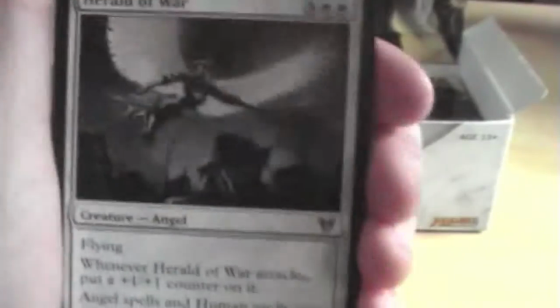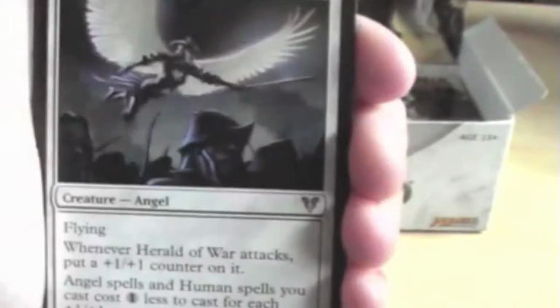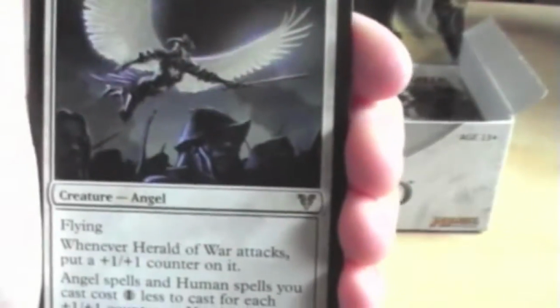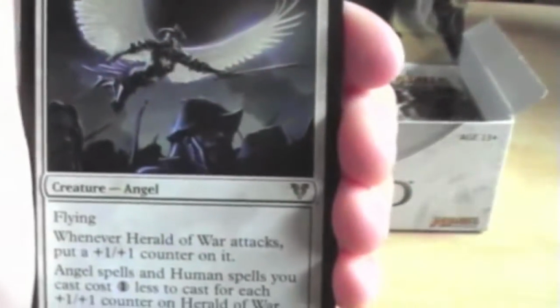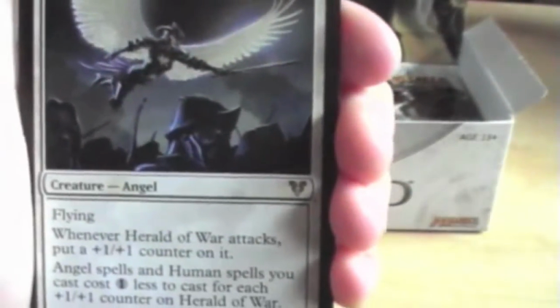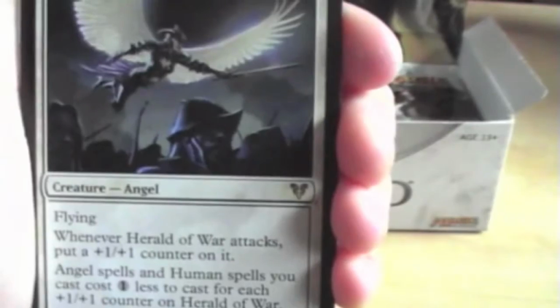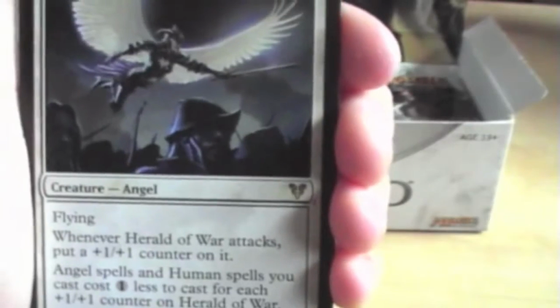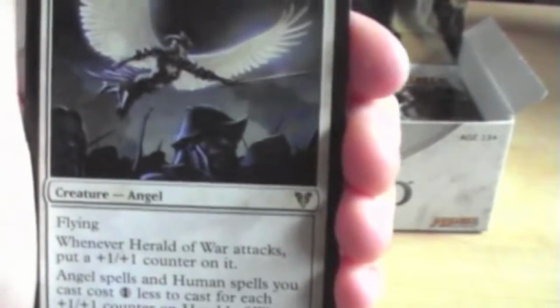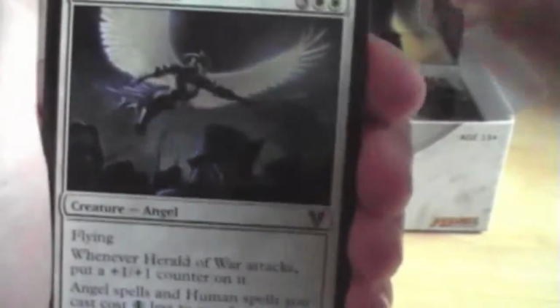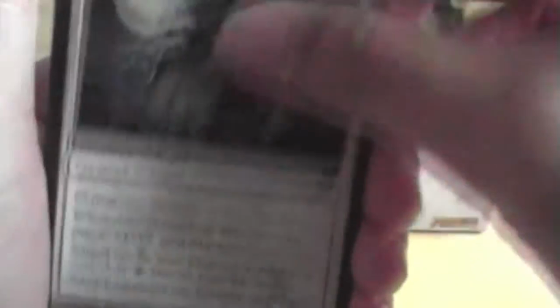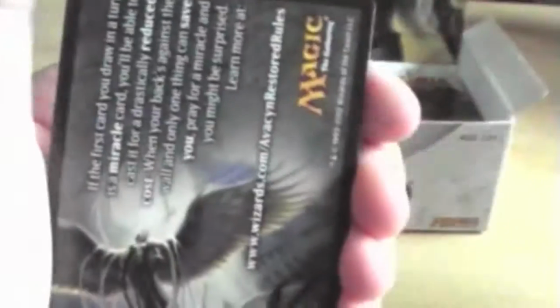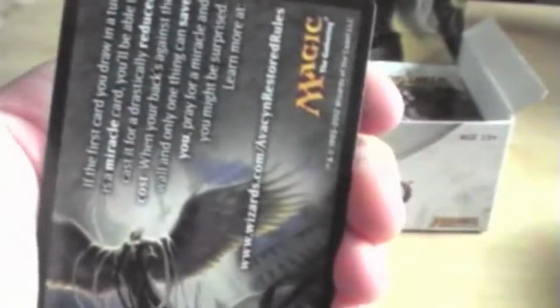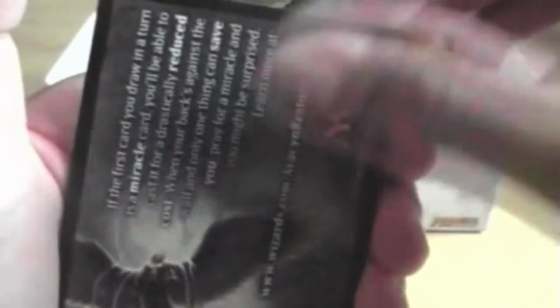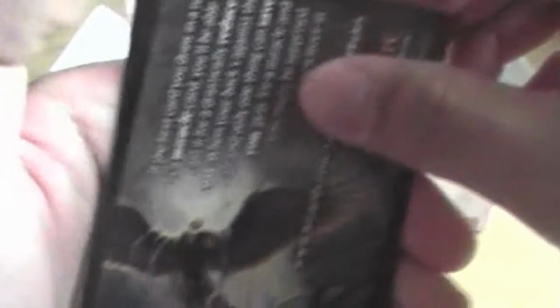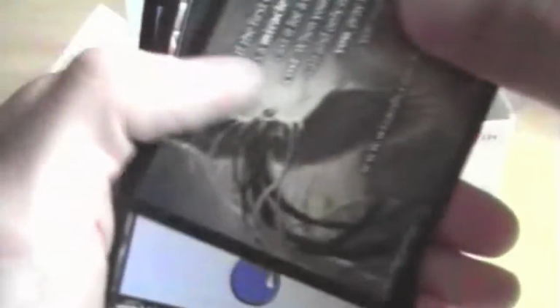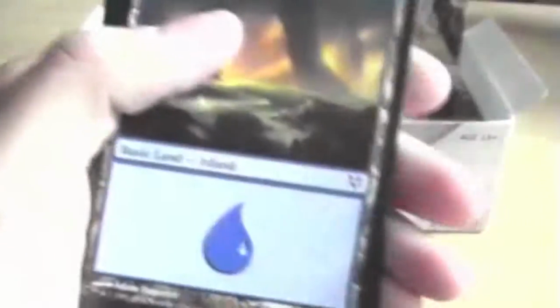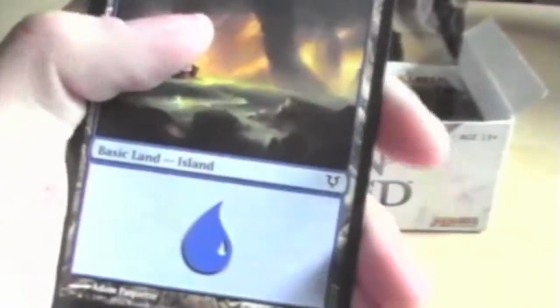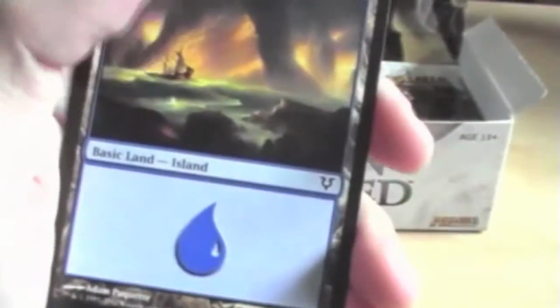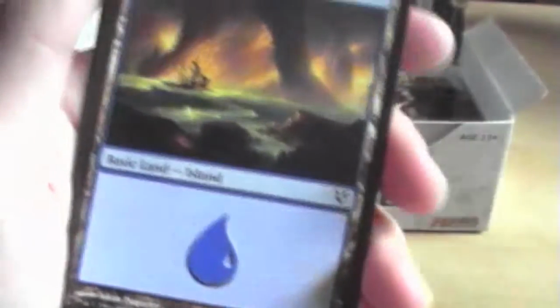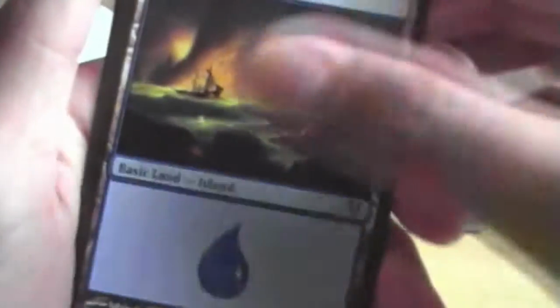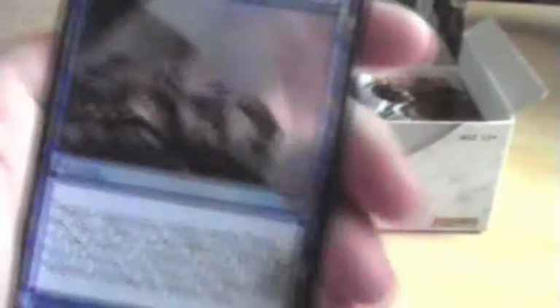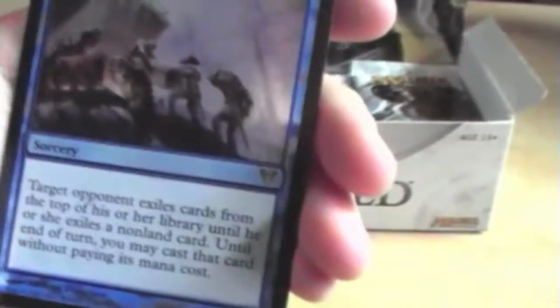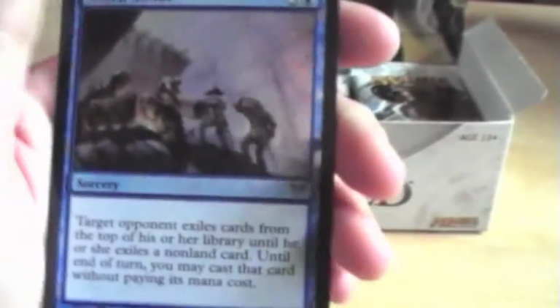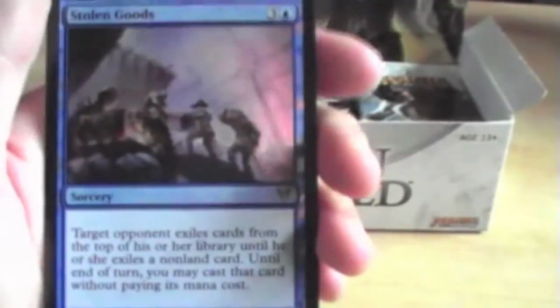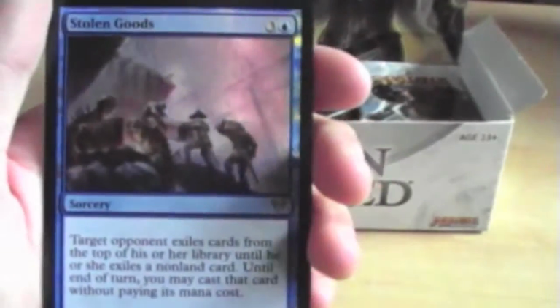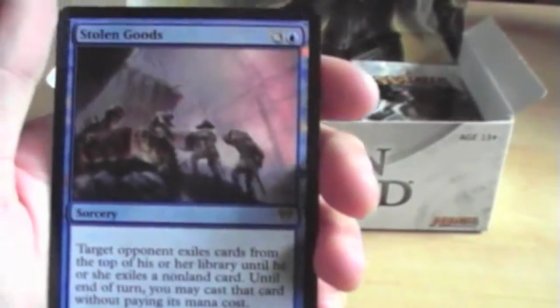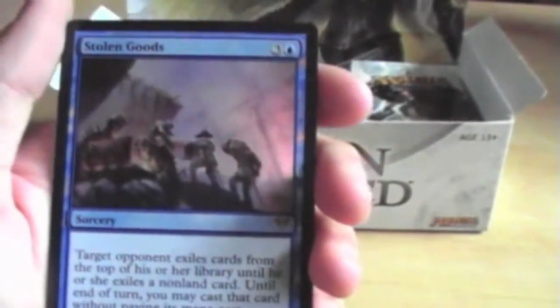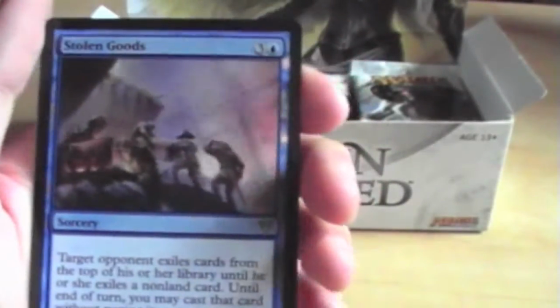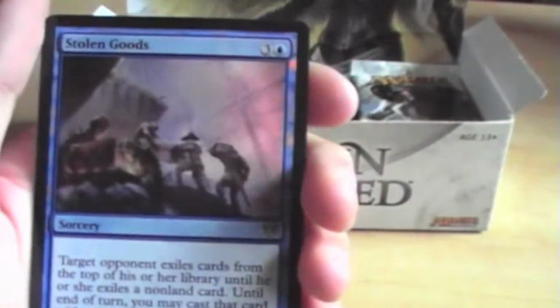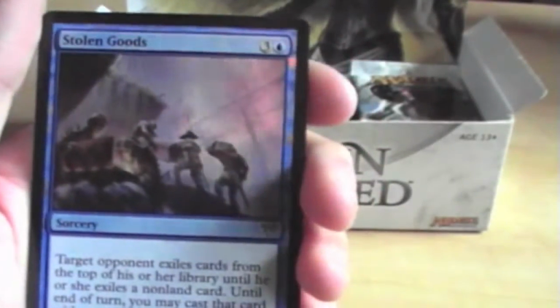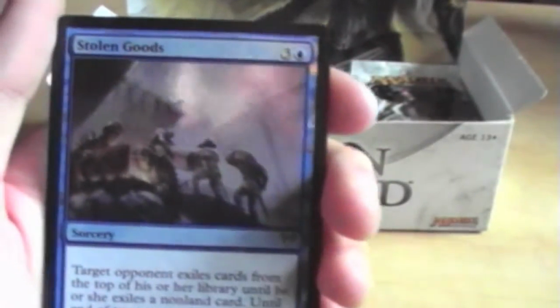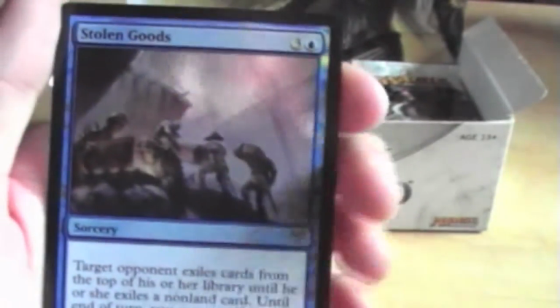And Herald of War rare. Nice. Add card, Island, and oh — foil rare: Stolen Goods.